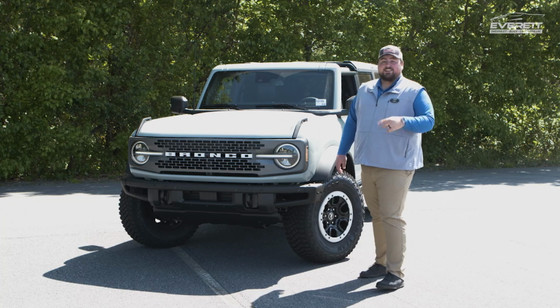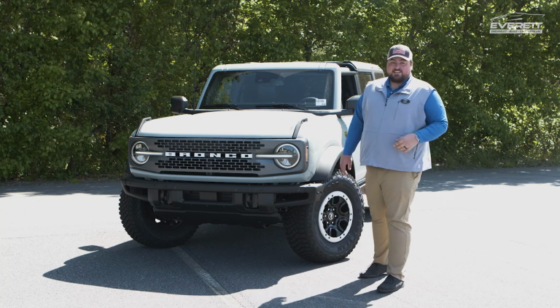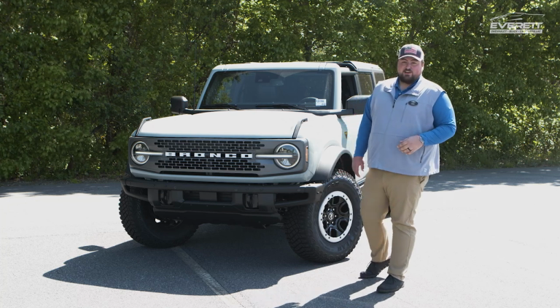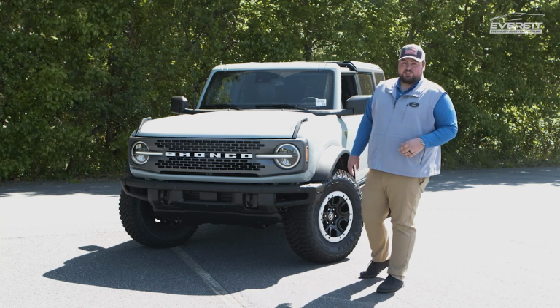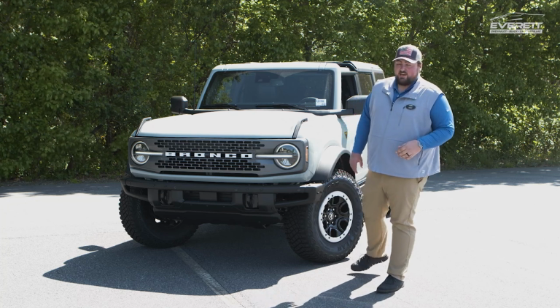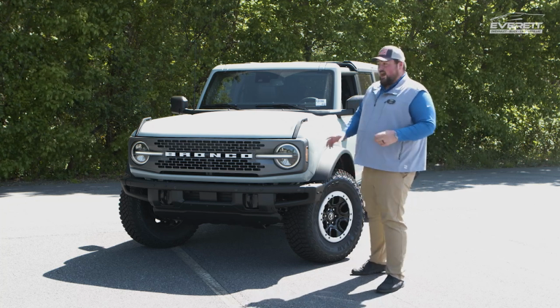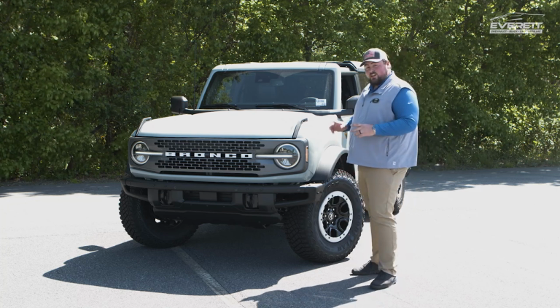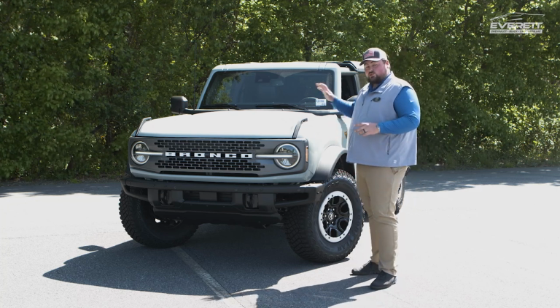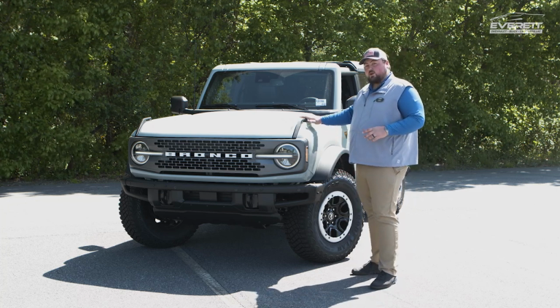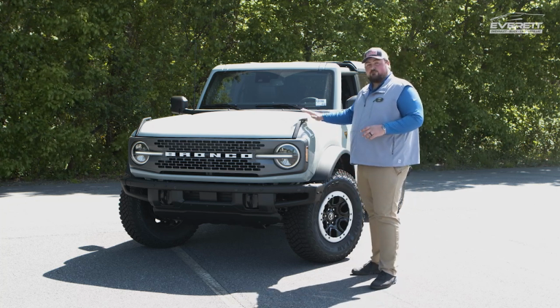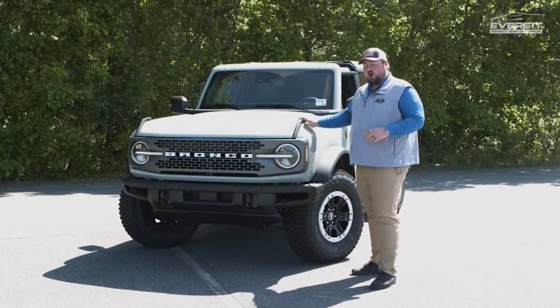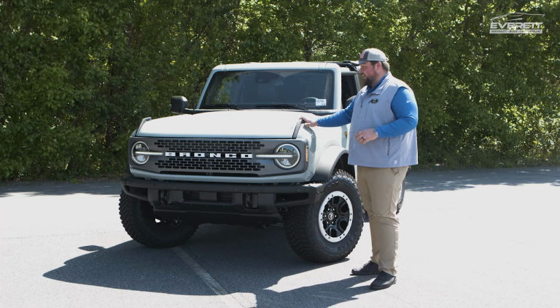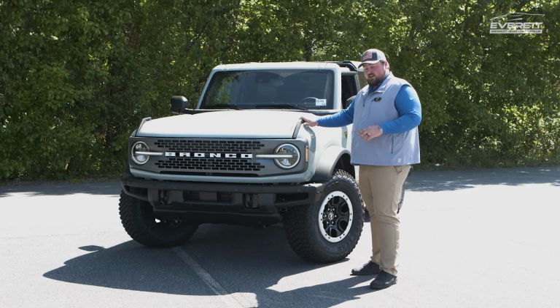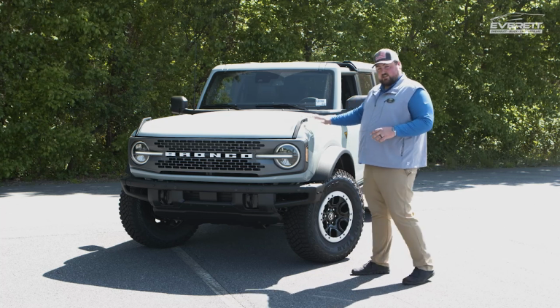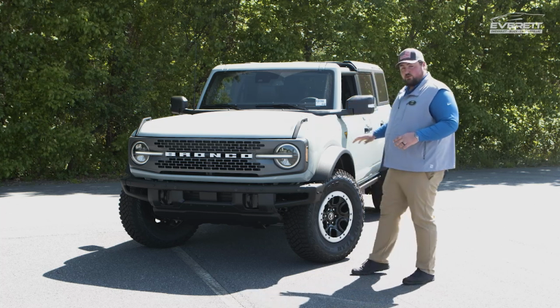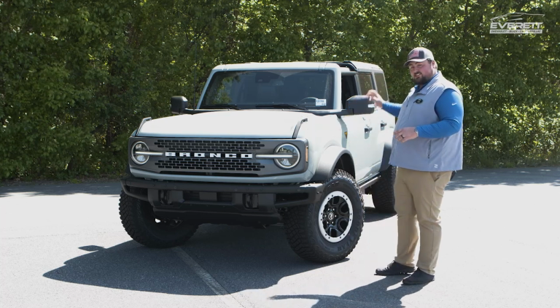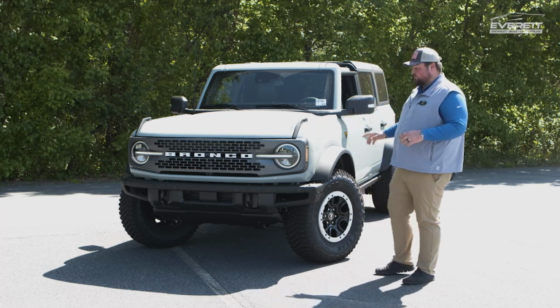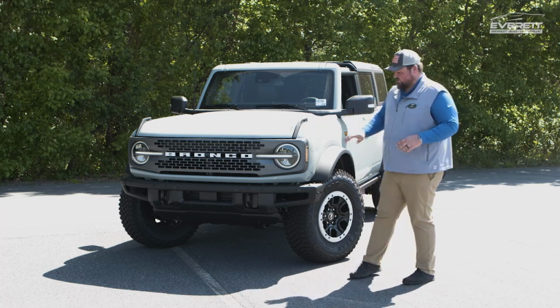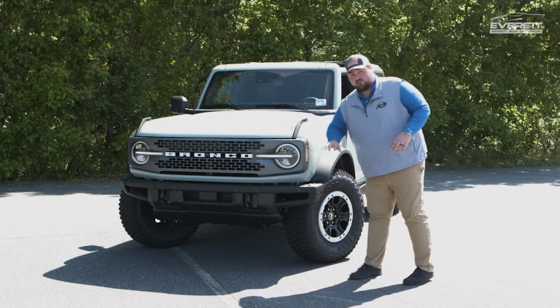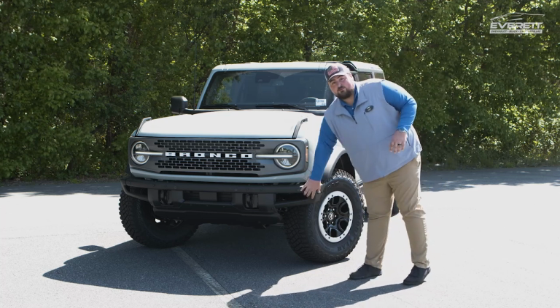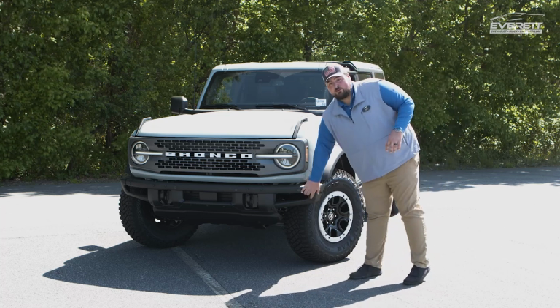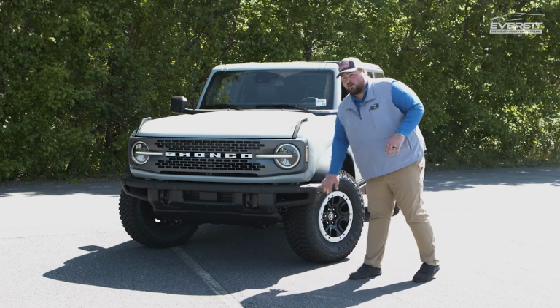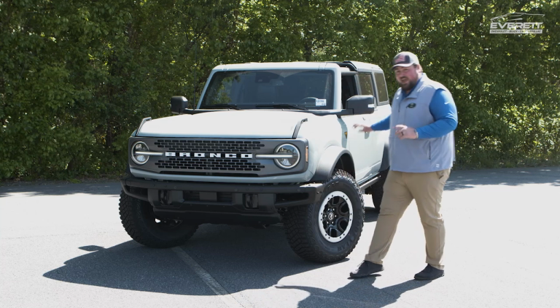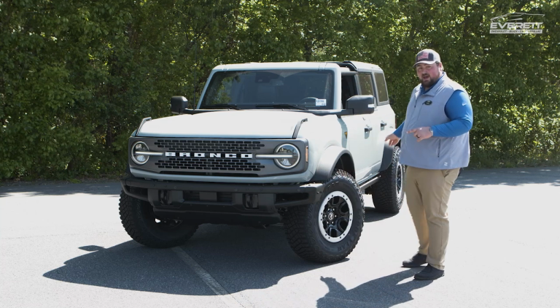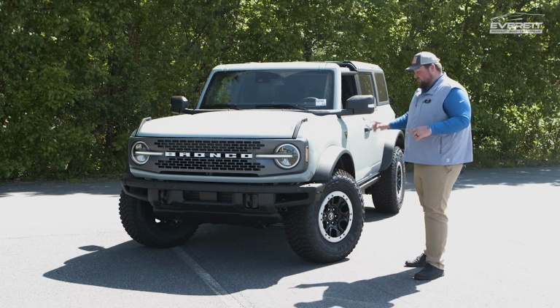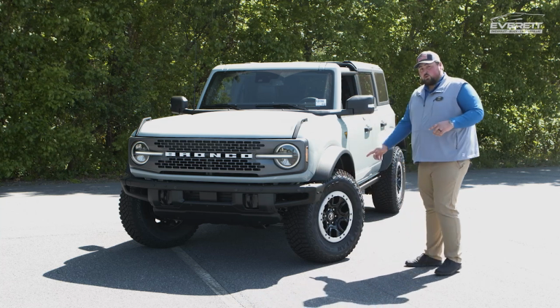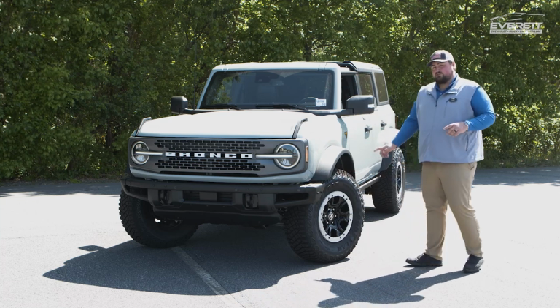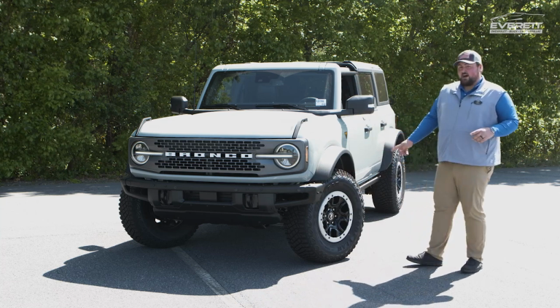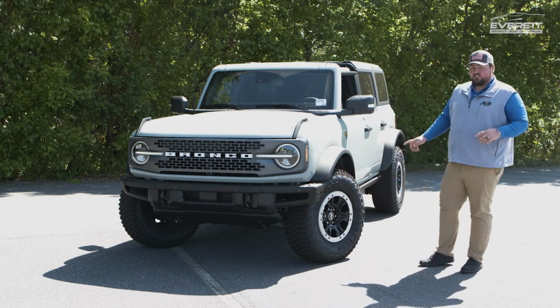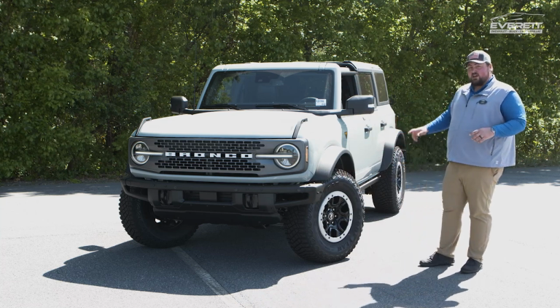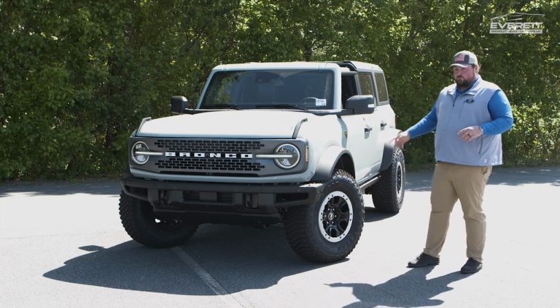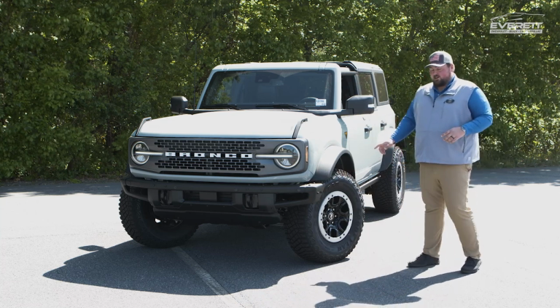Hey y'all, this is Casey Beeson over at Everett Chevrolet. What we have for you today is a 2023 Ford Bronco Badlands. This particular unit has the Sasquatch package, which is going to get you the nice off-road bumpers up front and in the back, along with a set of 35-inch tires with bead lockers.